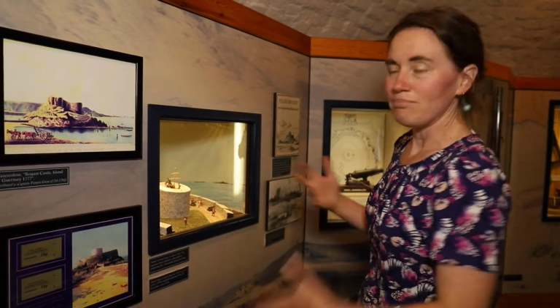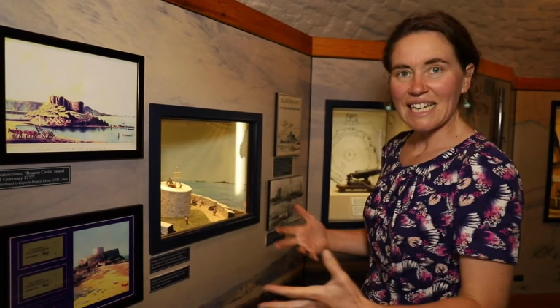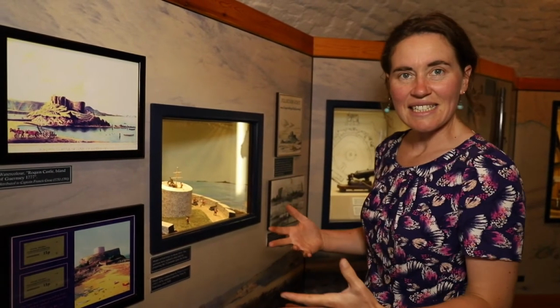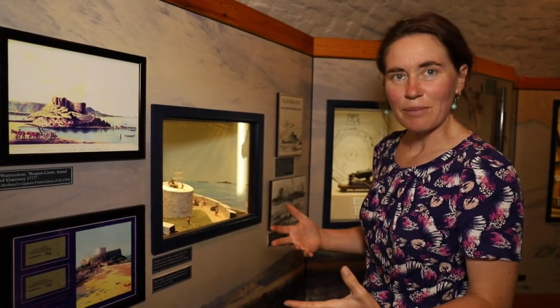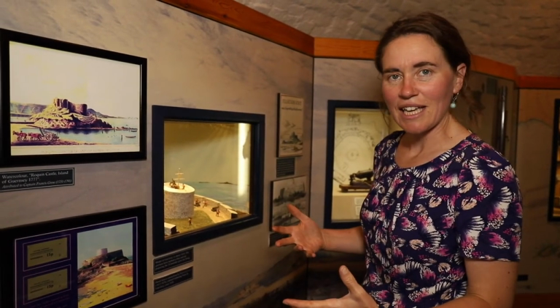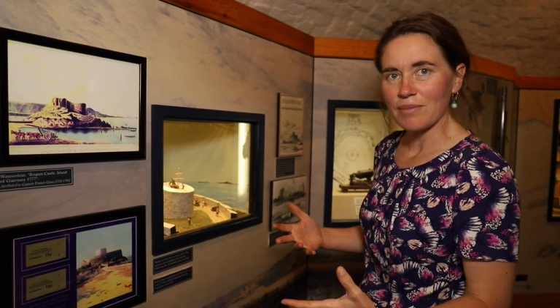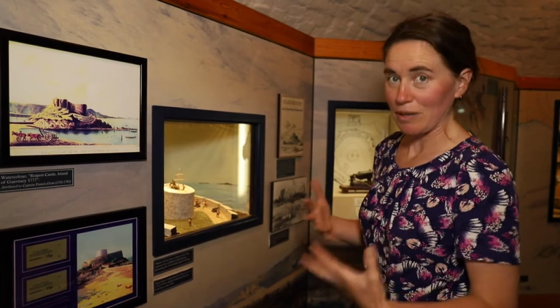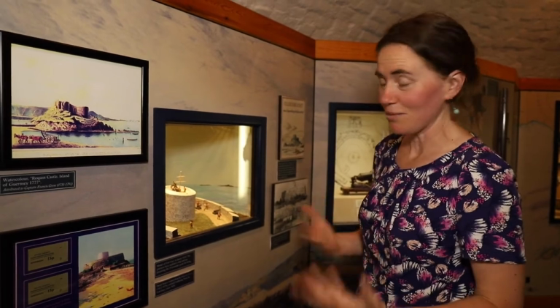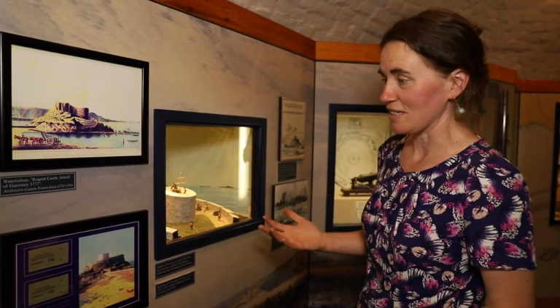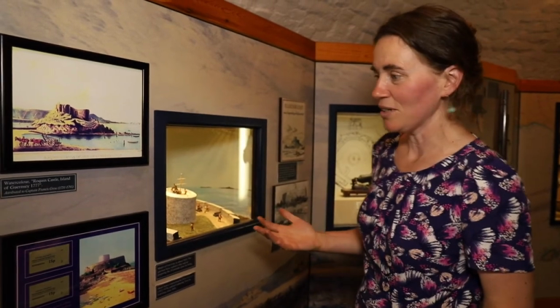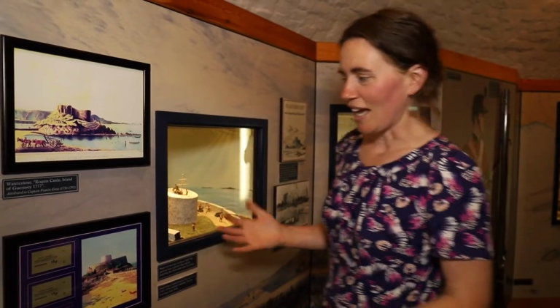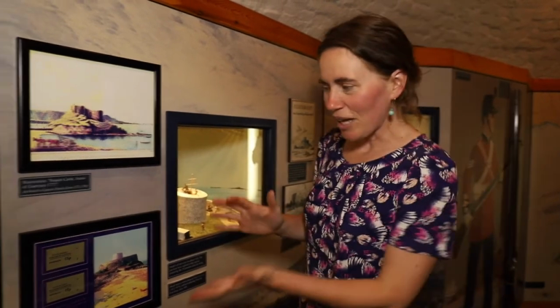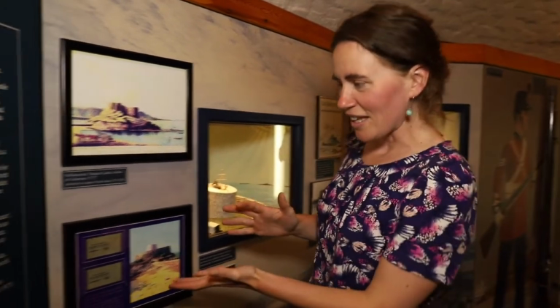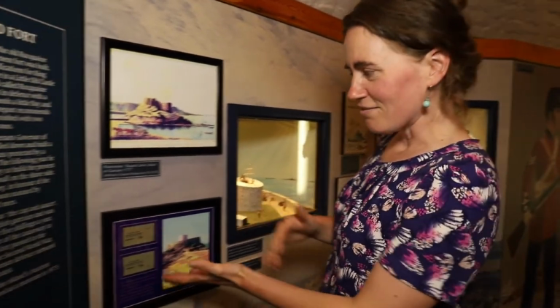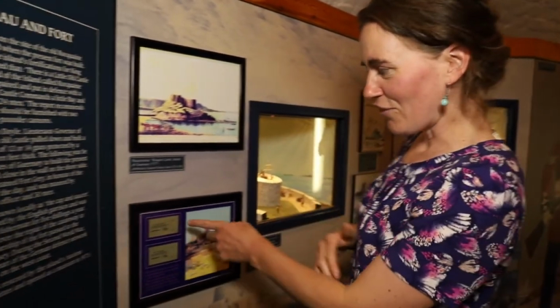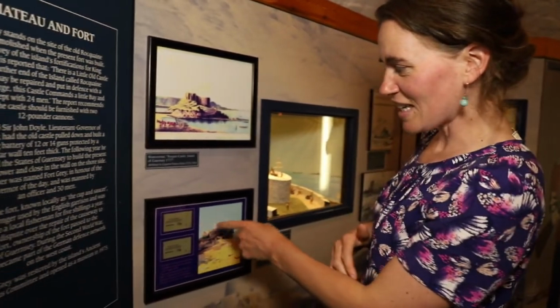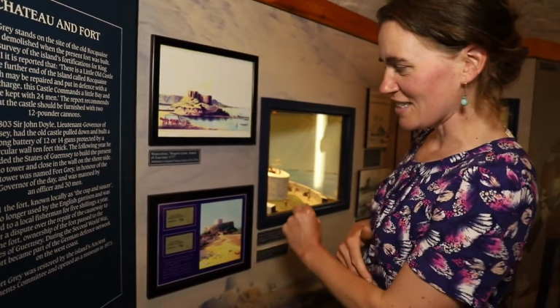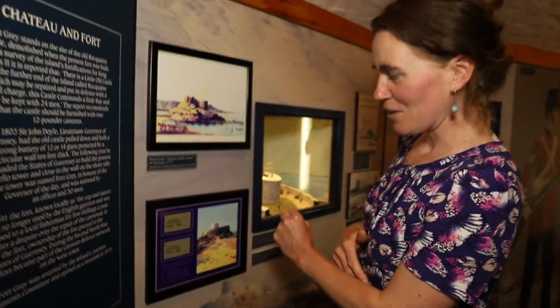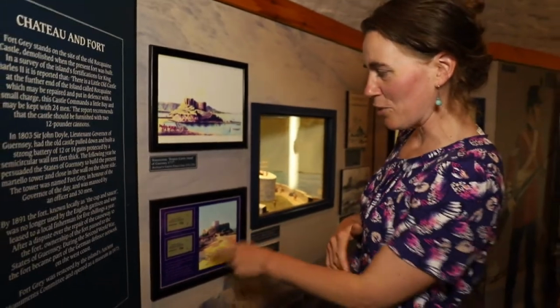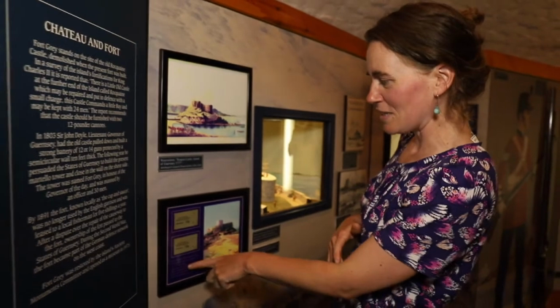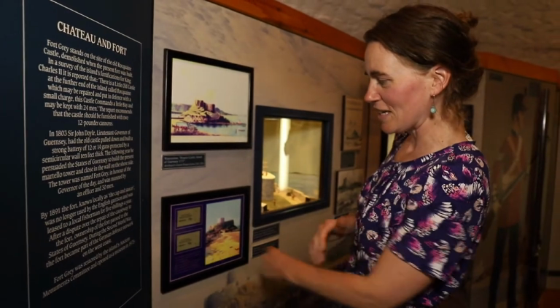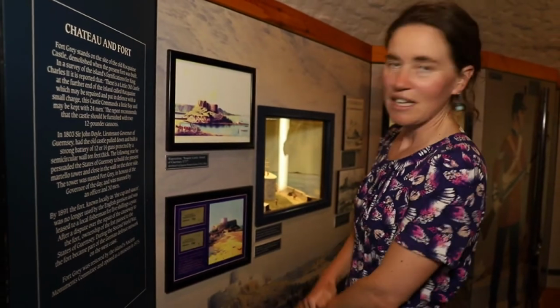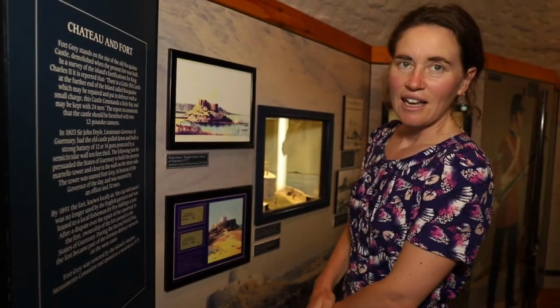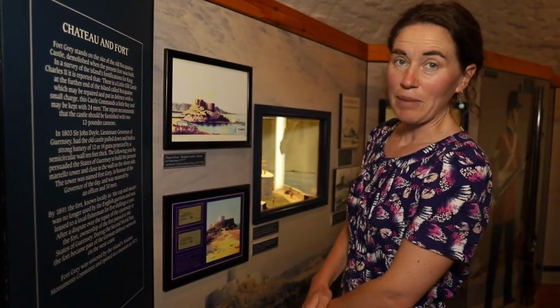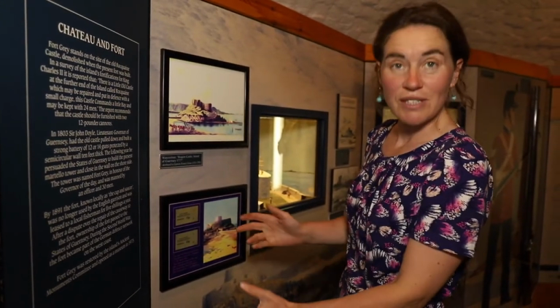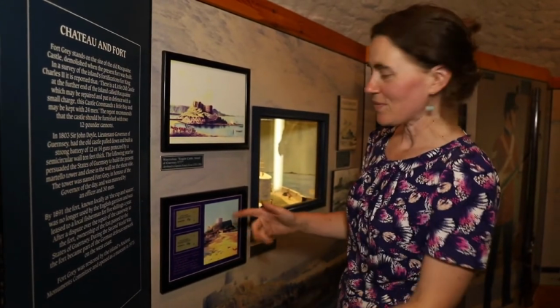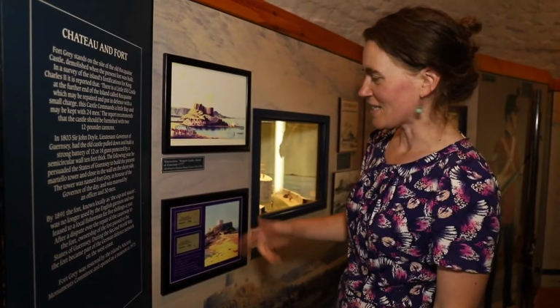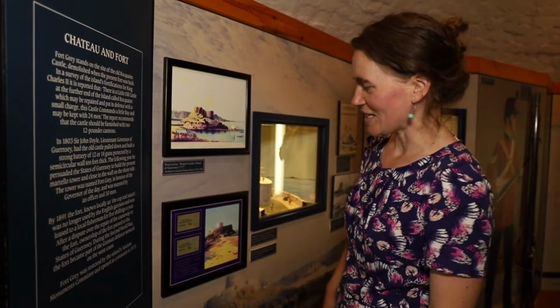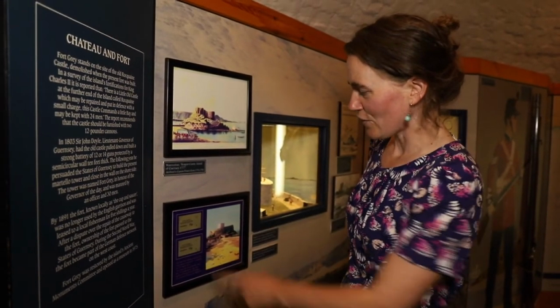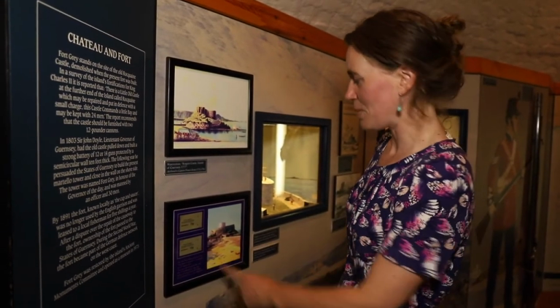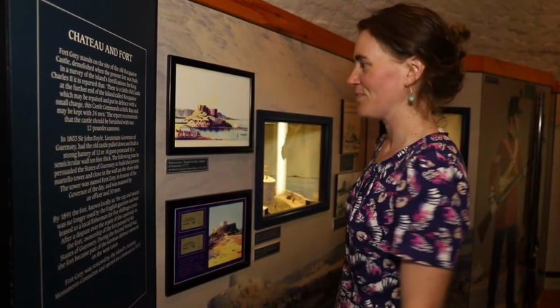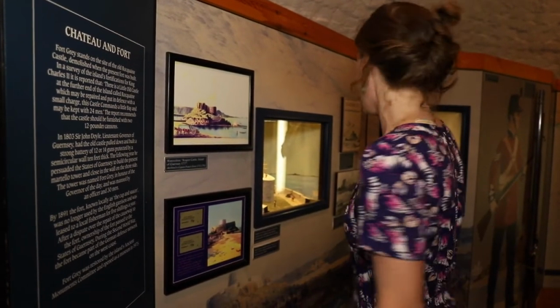Many years later it became a shipwreck museum, which it still is now. Here we have the first tickets when it opened as a museum in 1976 — 15p, a bargain.